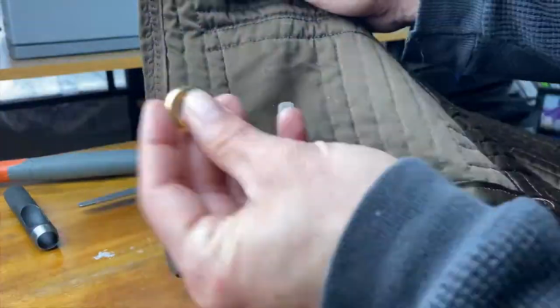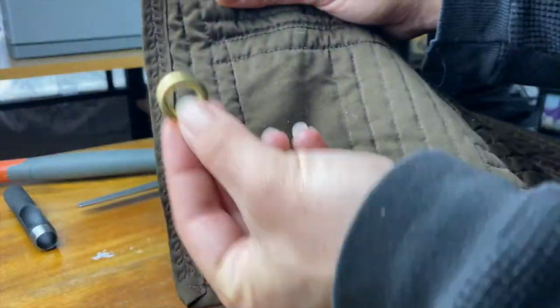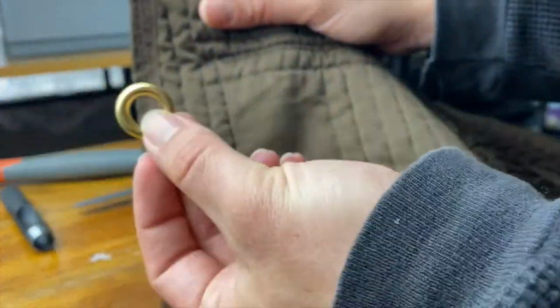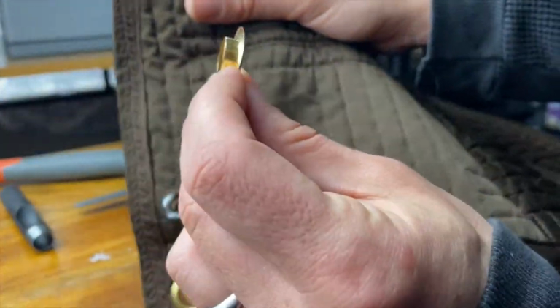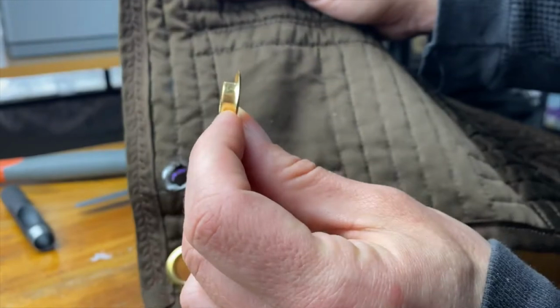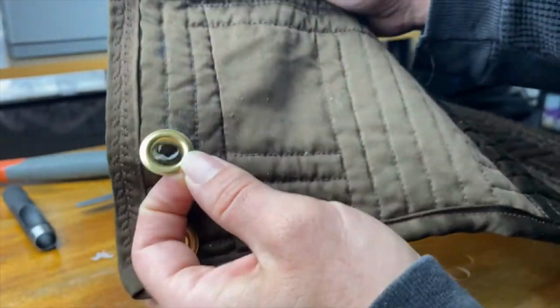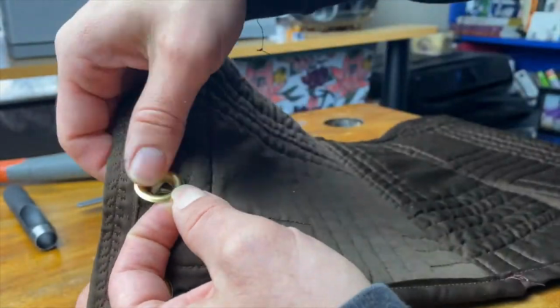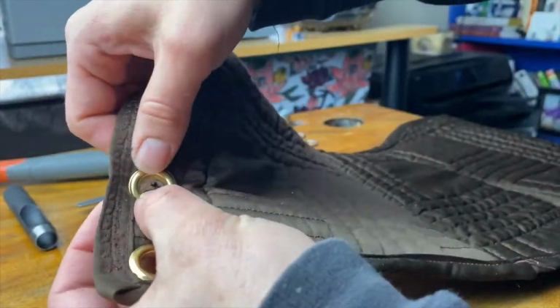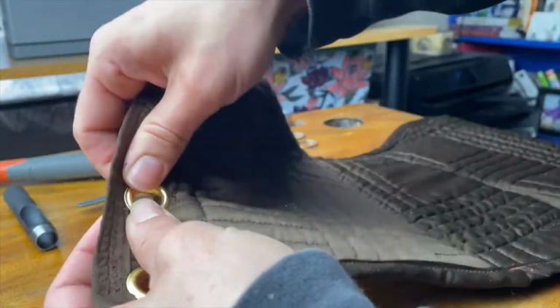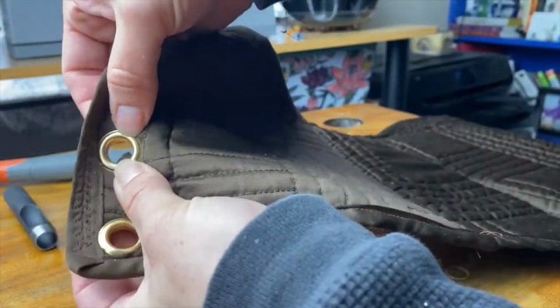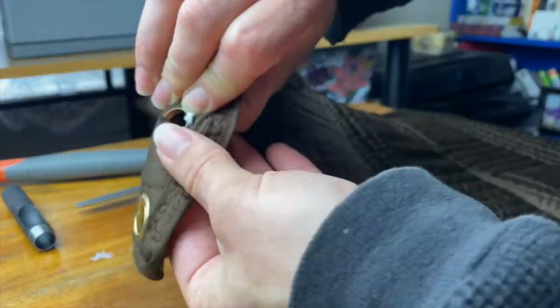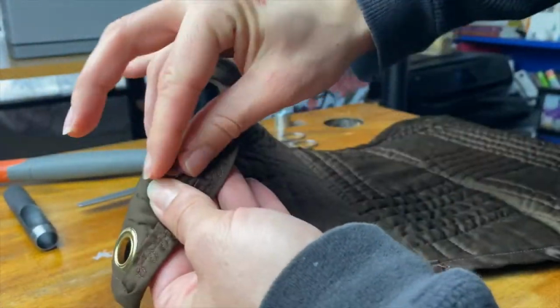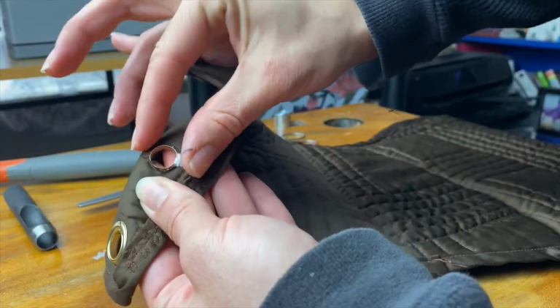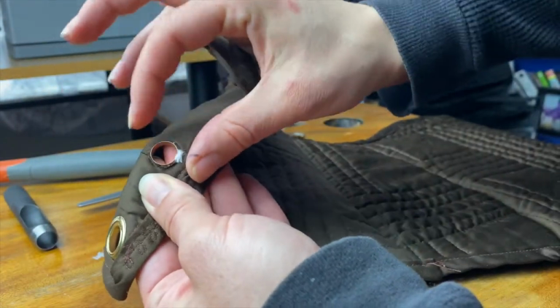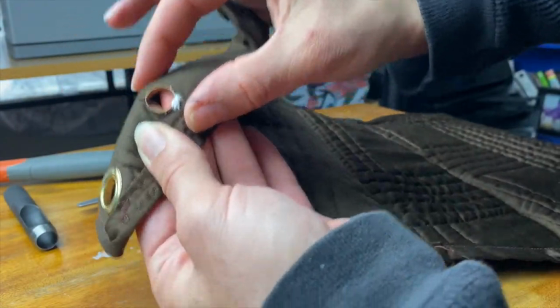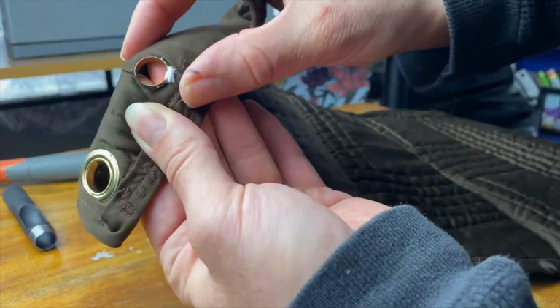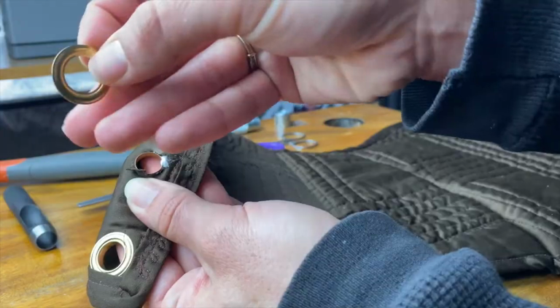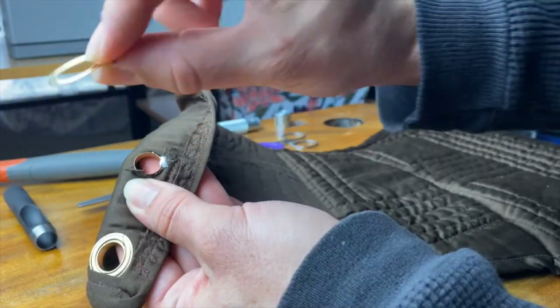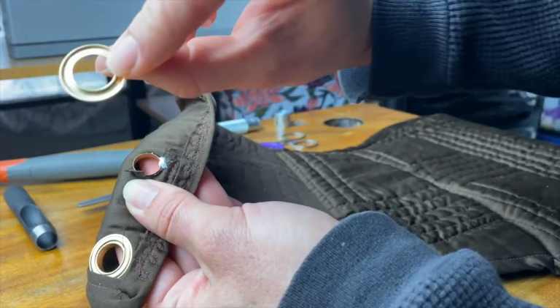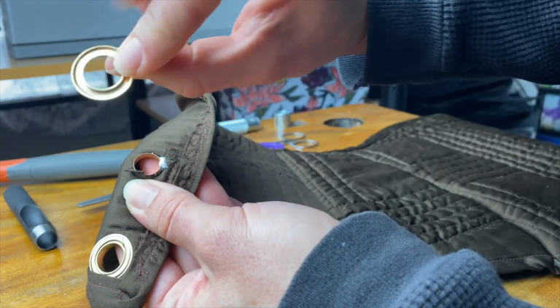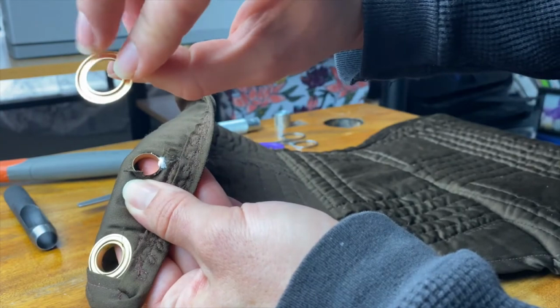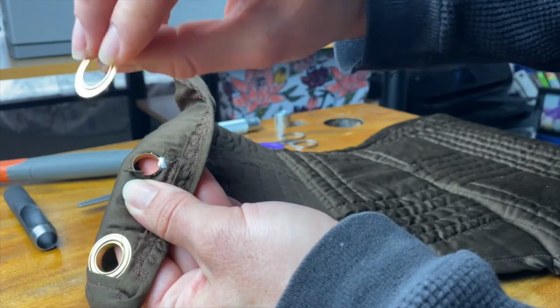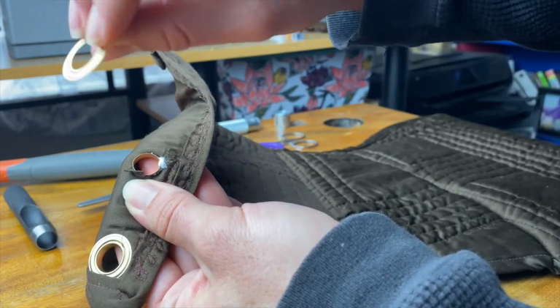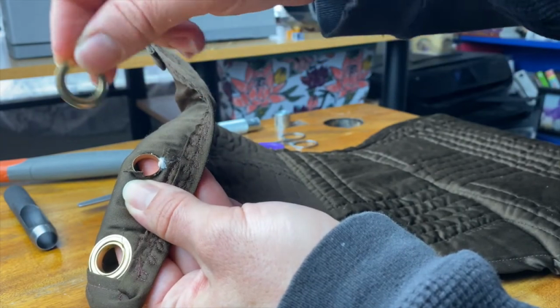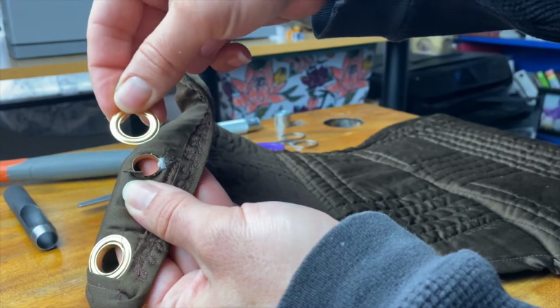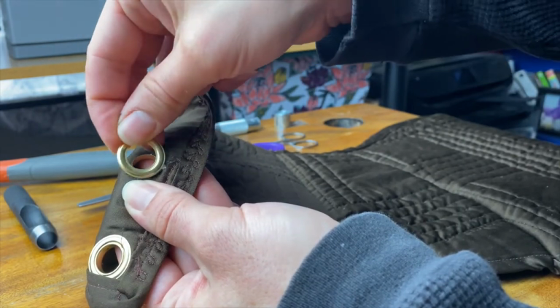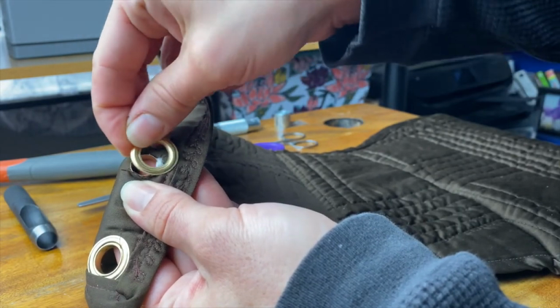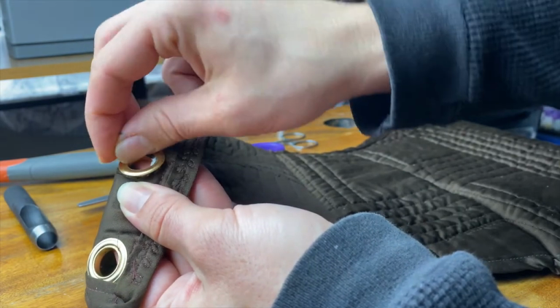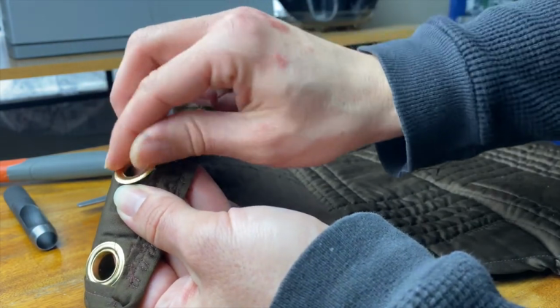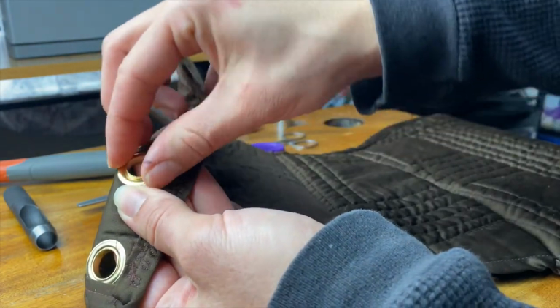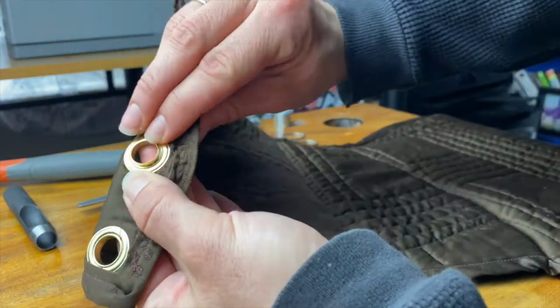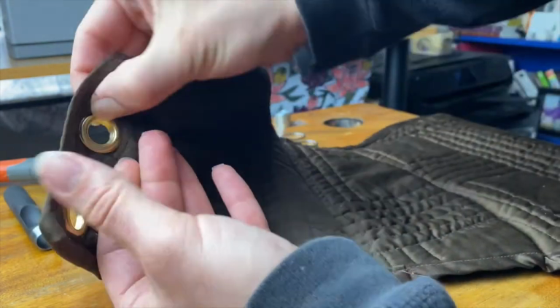Grab the grommet, which is the one with the lip, and place it in the hole on the right side of your fabric. On the wrong side, put the washer on the grommet and make sure the right side is facing downward.